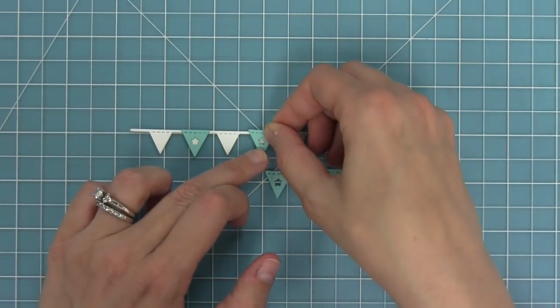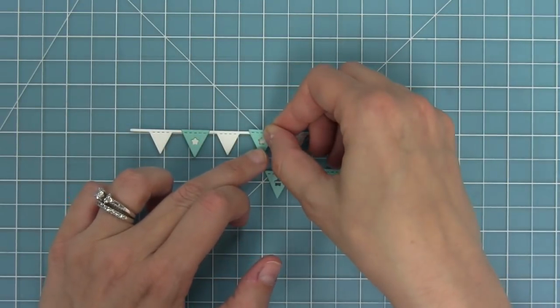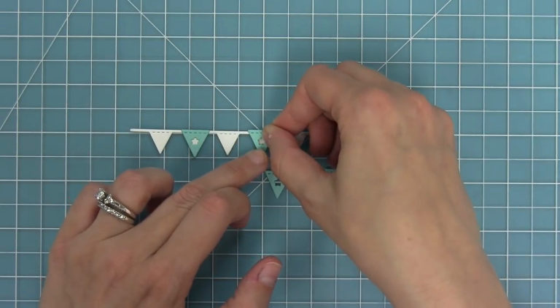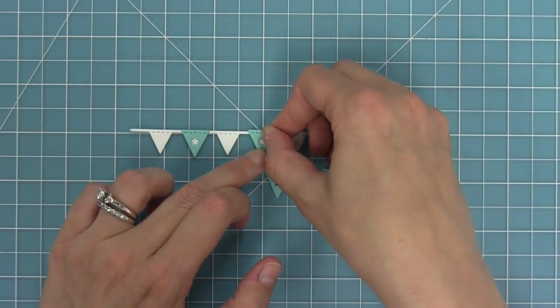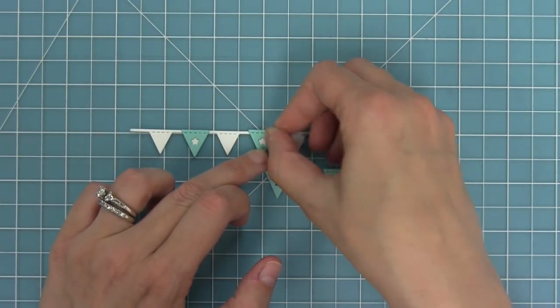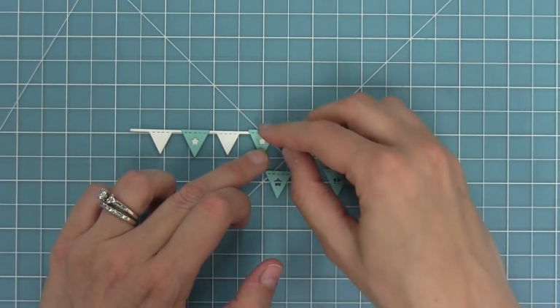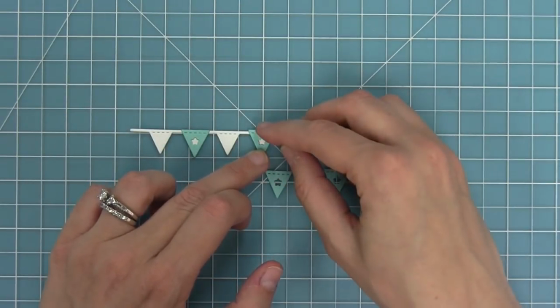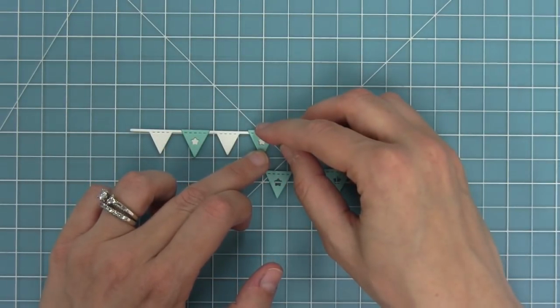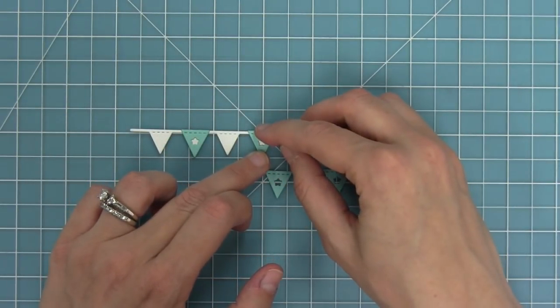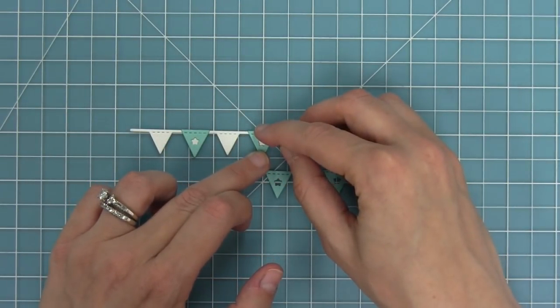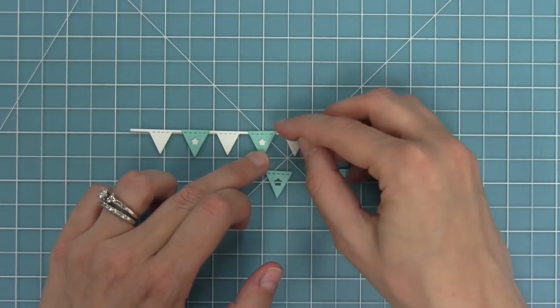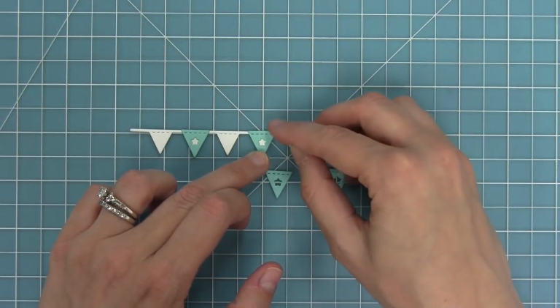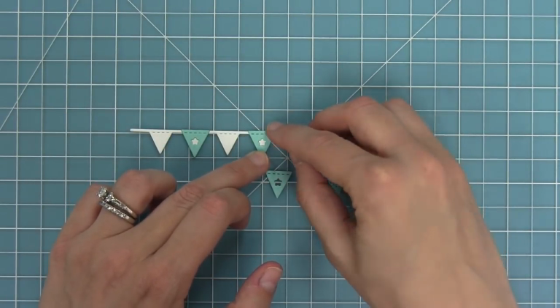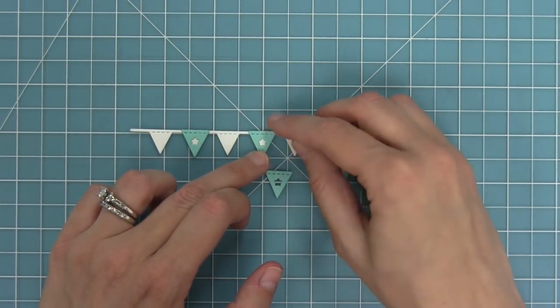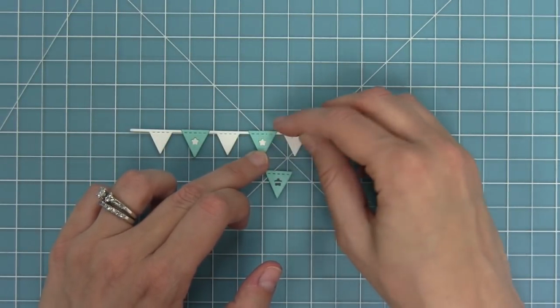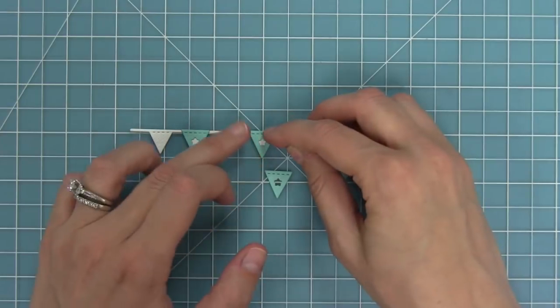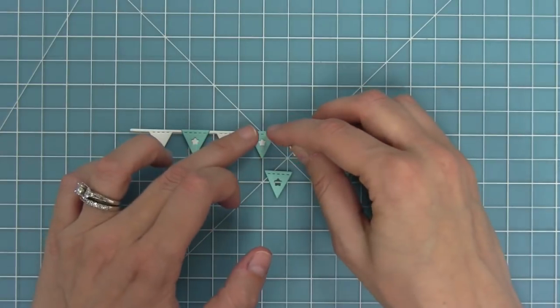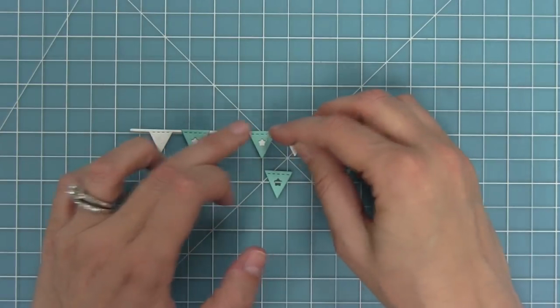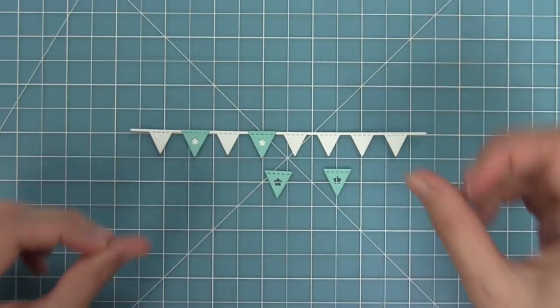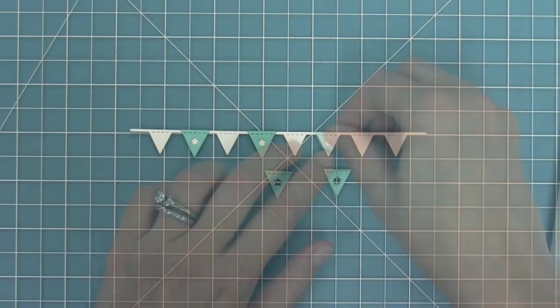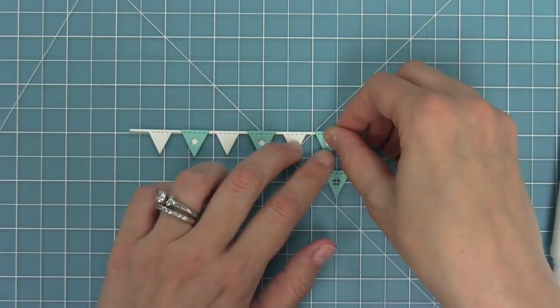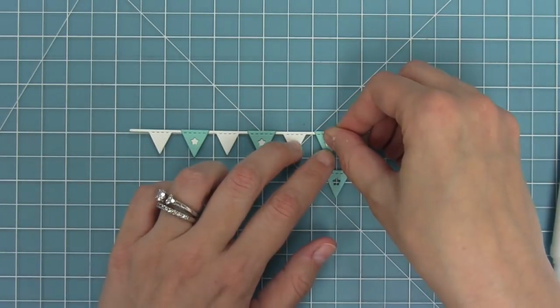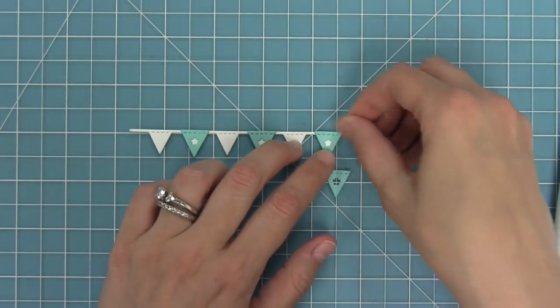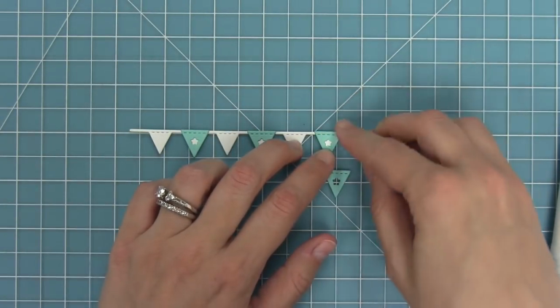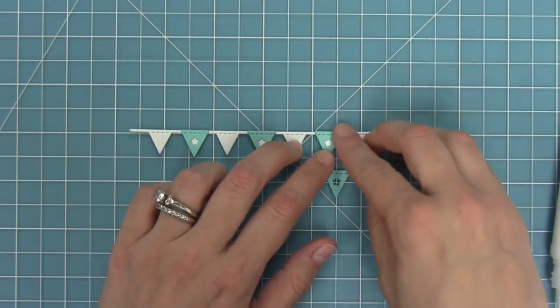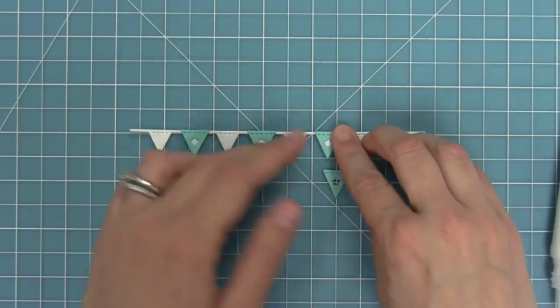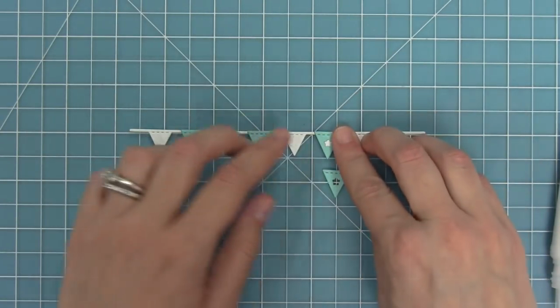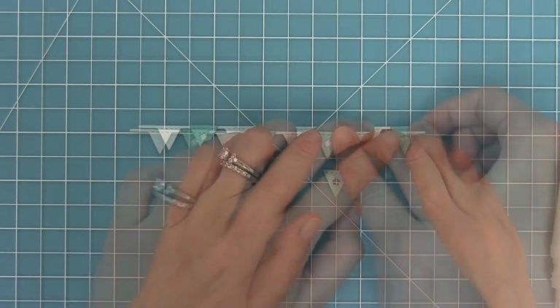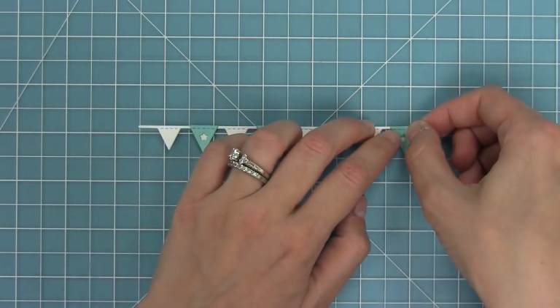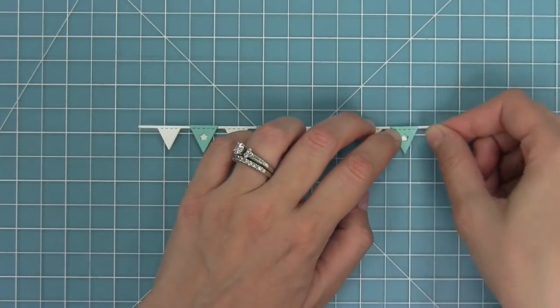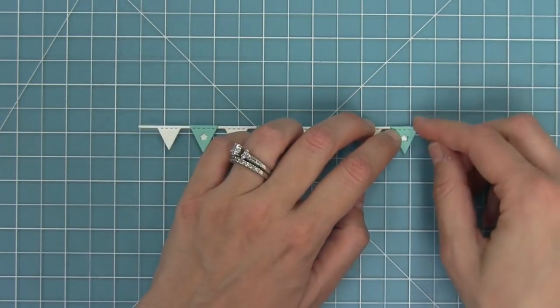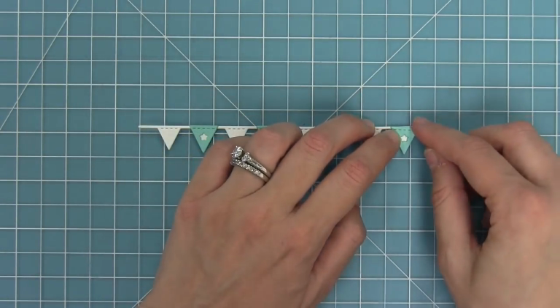It would be really sweet for like a baby shower card. Here you'll see I'm going to layer alternating the white and then the mermaid cardstock, and it's just such a fun and different look.